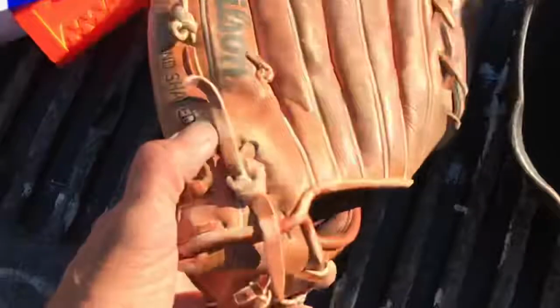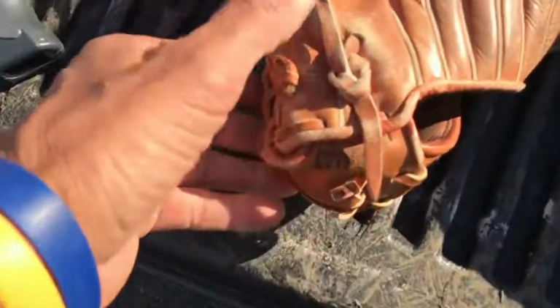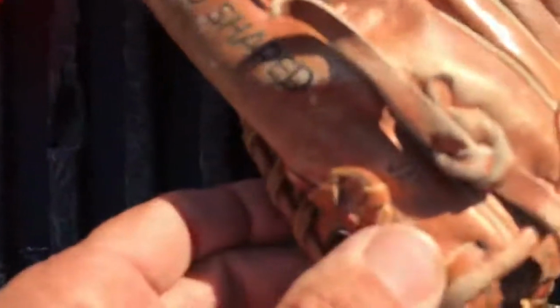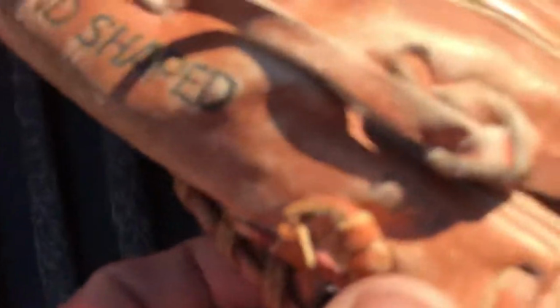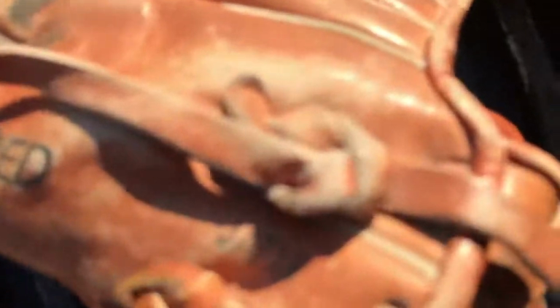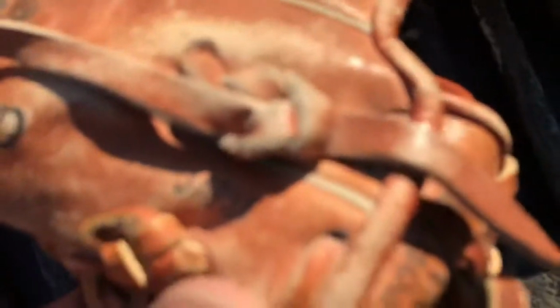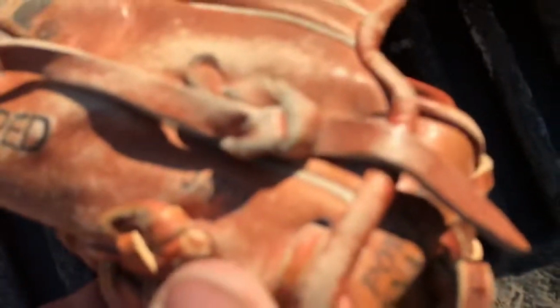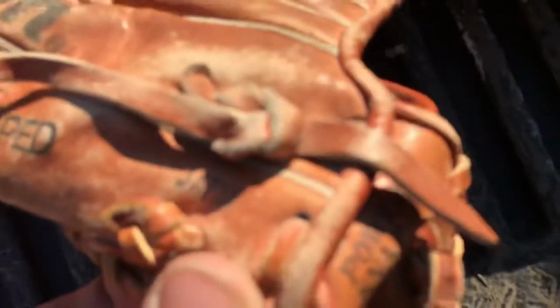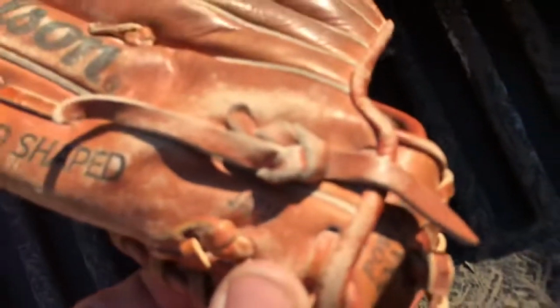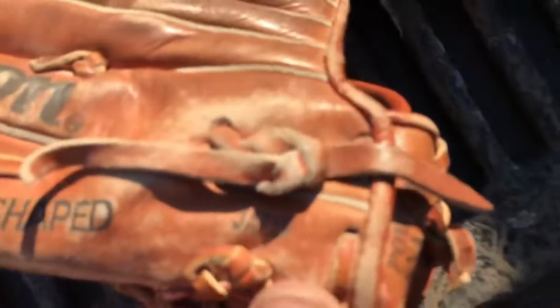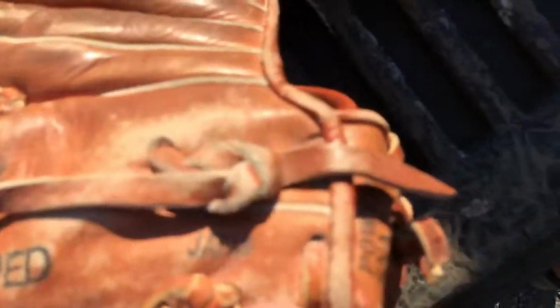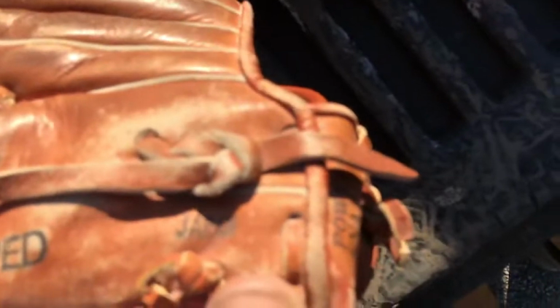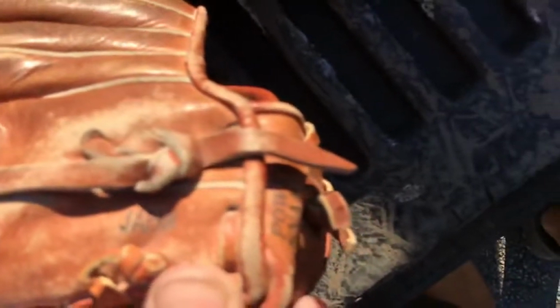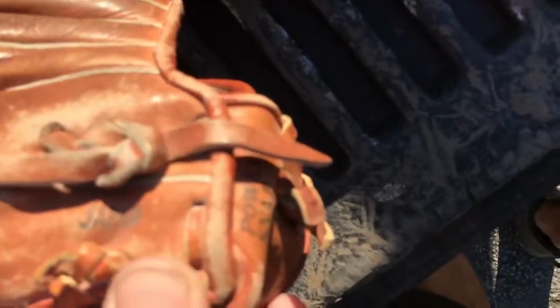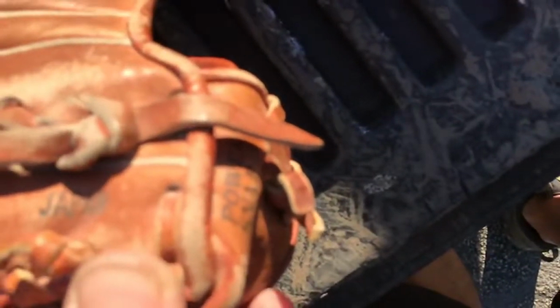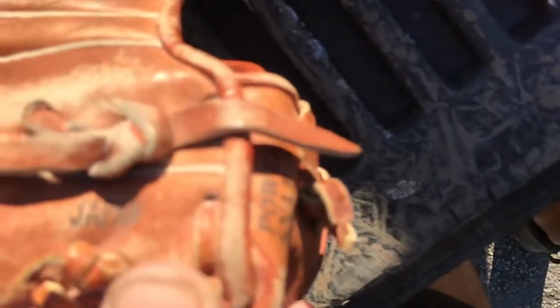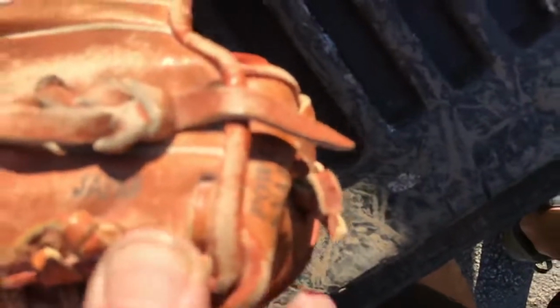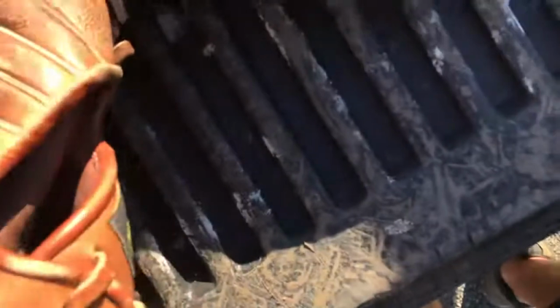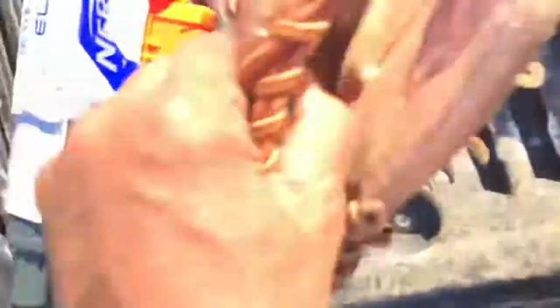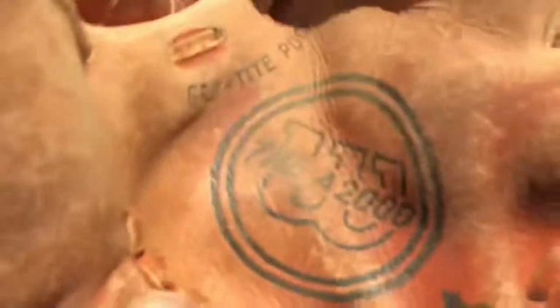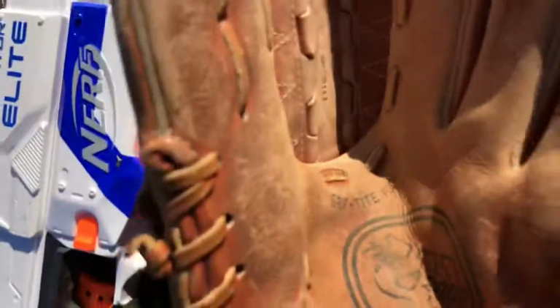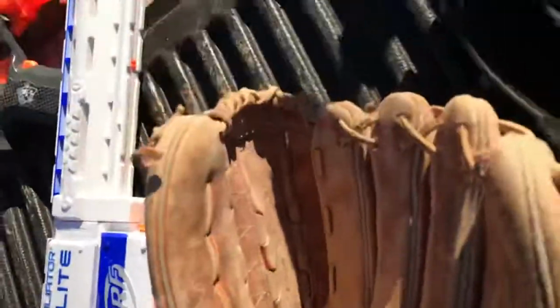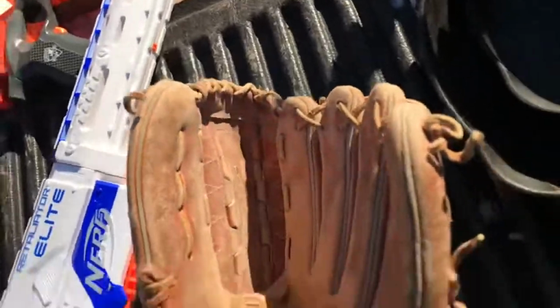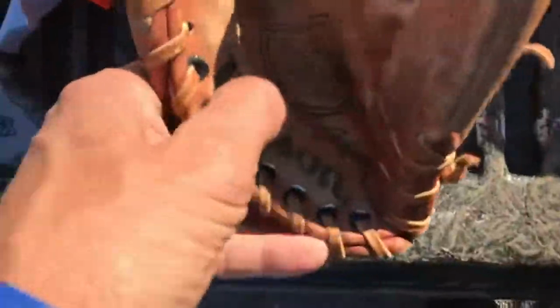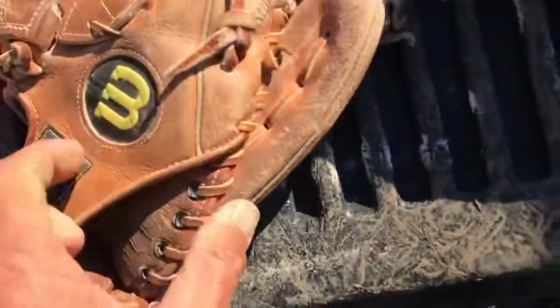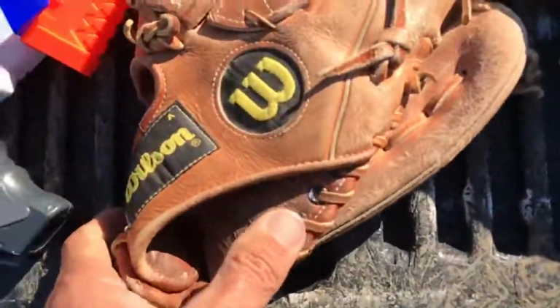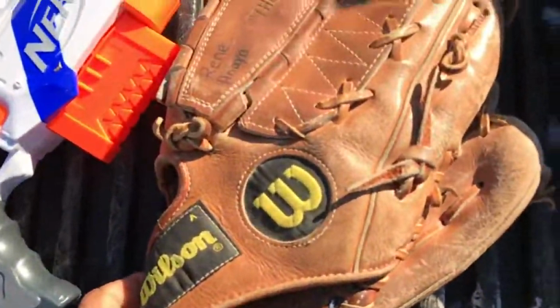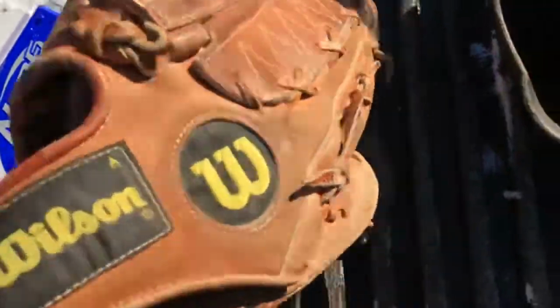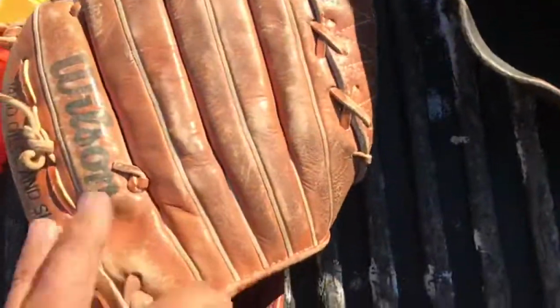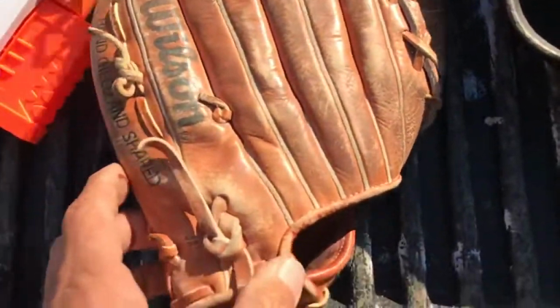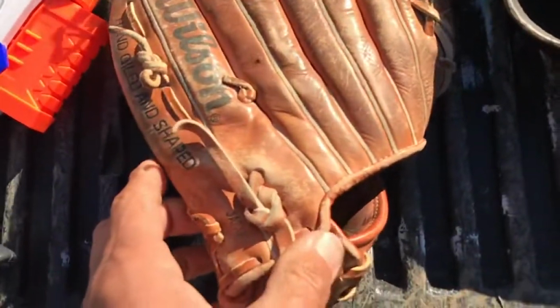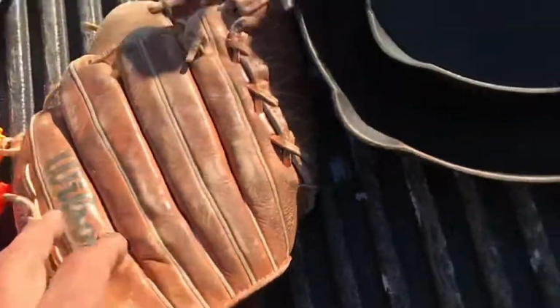A2000XL, made in Japan — got the Japan stamp right there. Pretty good shape, just need to clean it up. Decent glove.